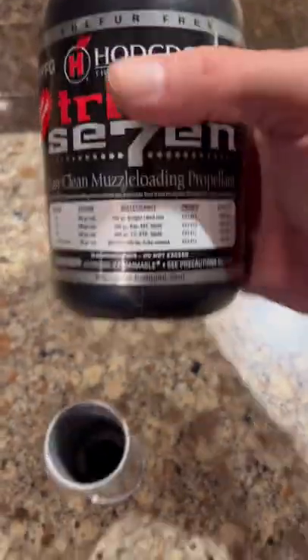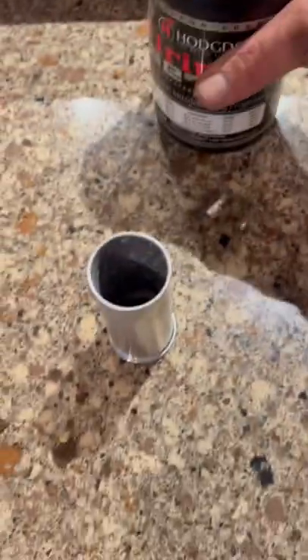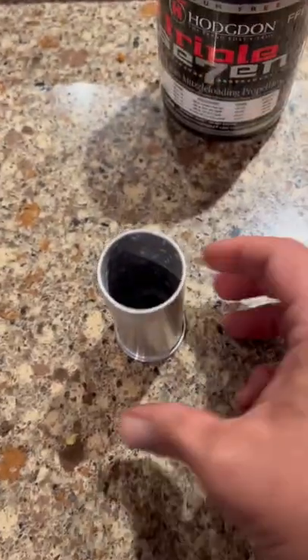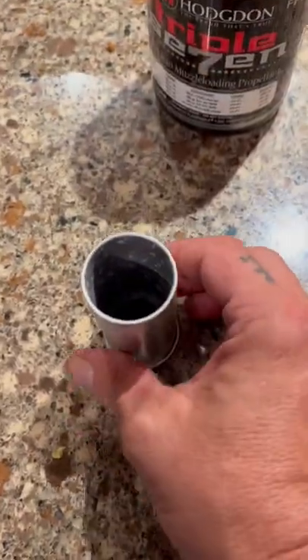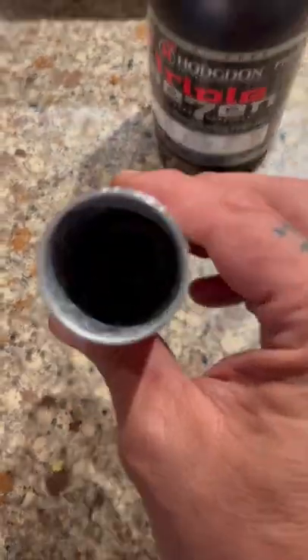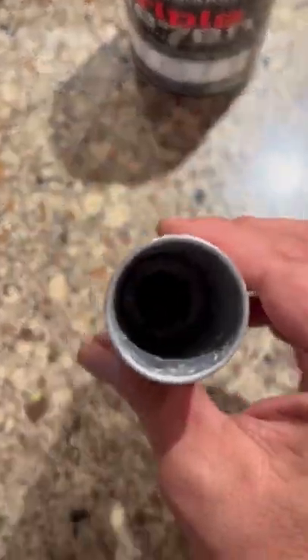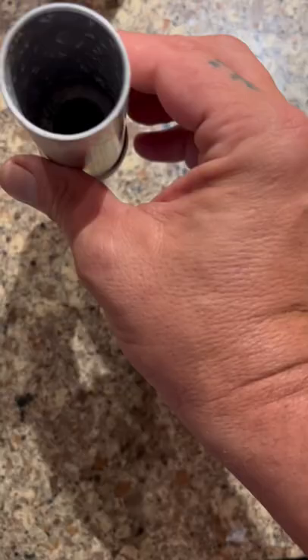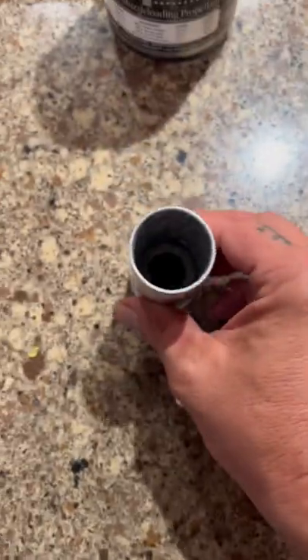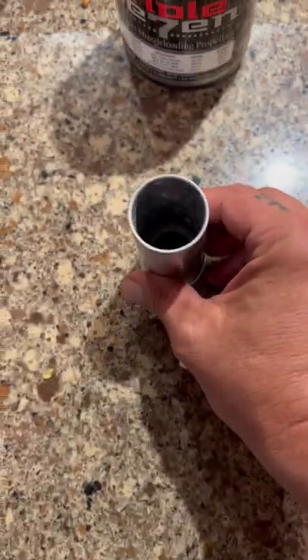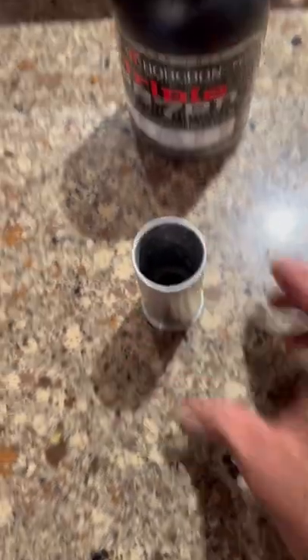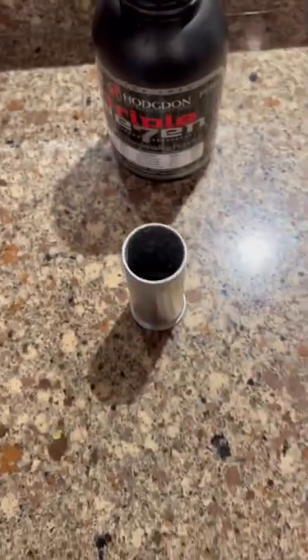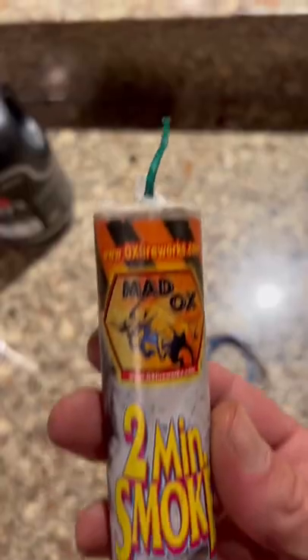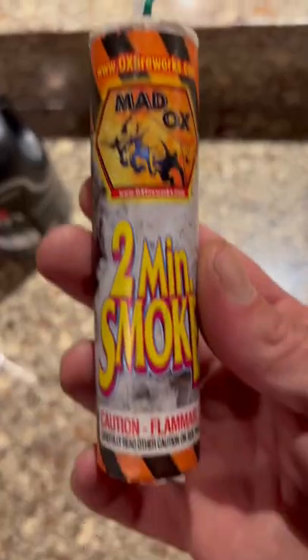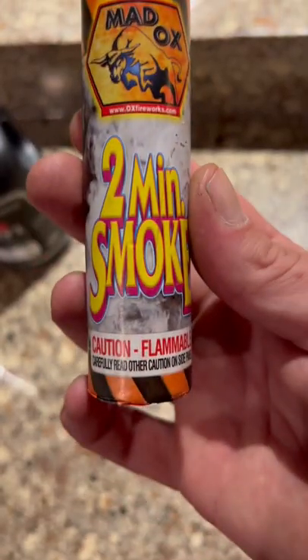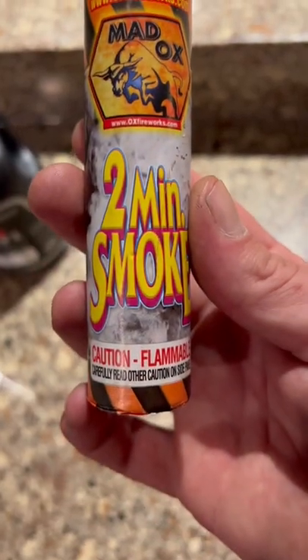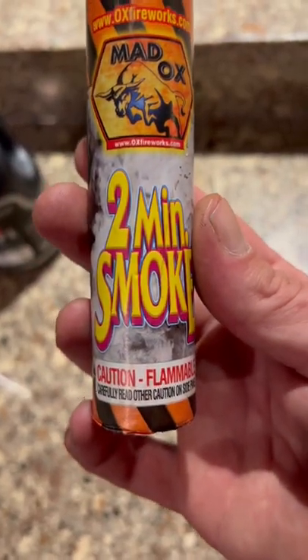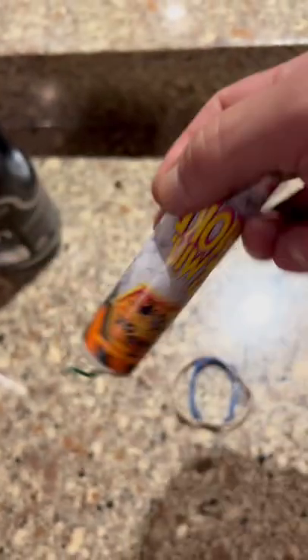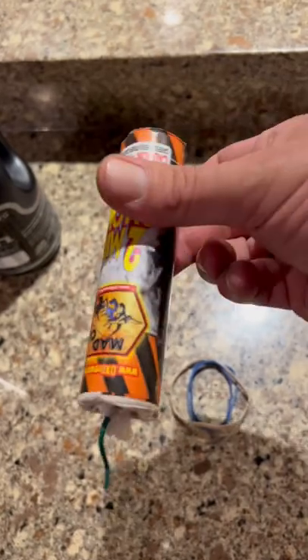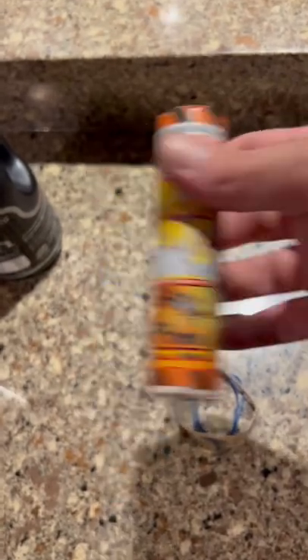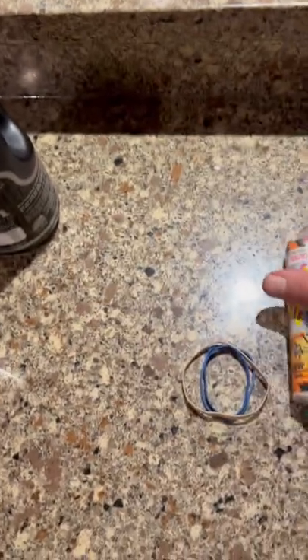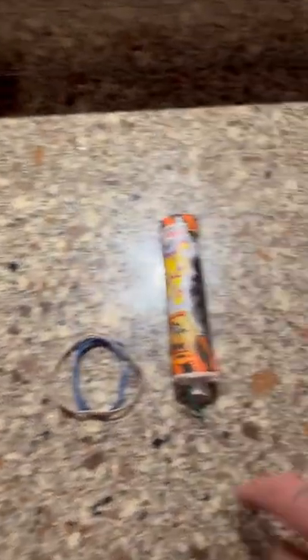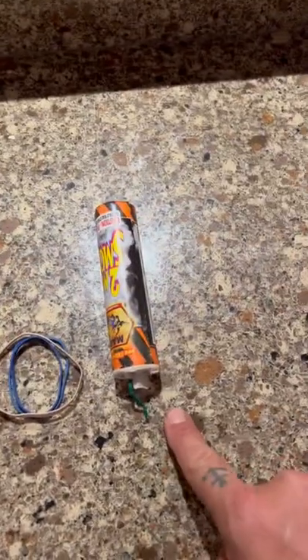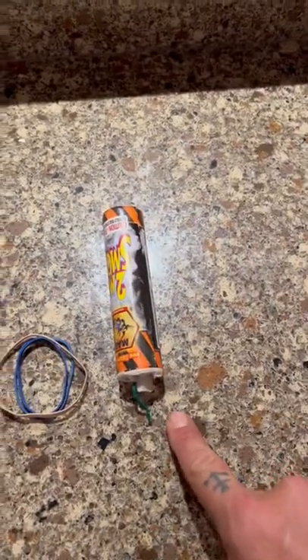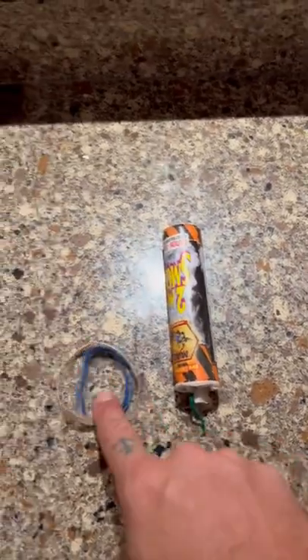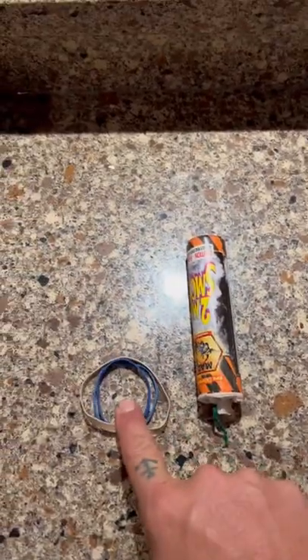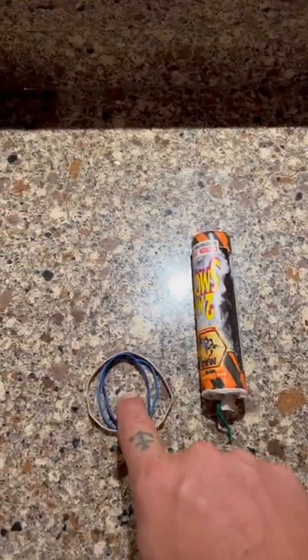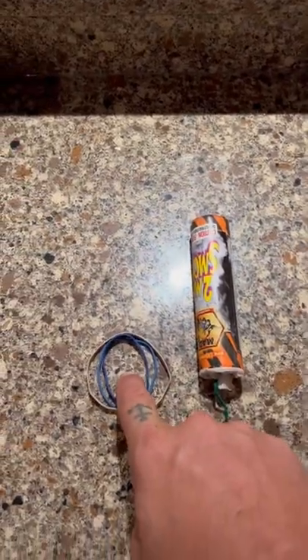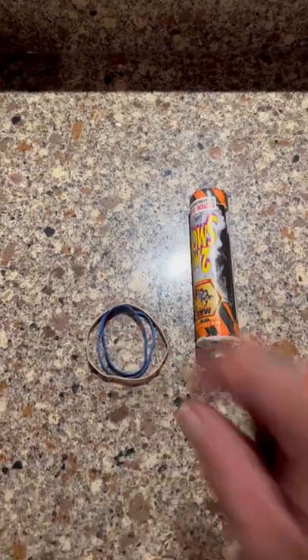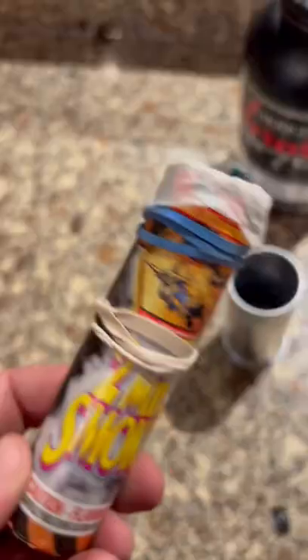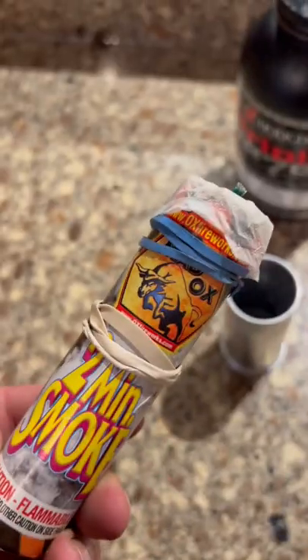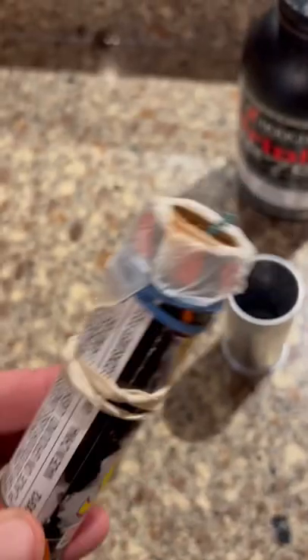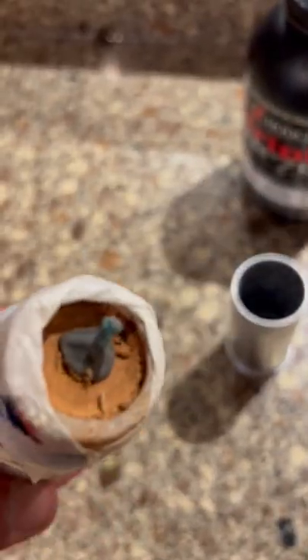I just added my fffg equivalent — you can't see it in there but it's in there. We're going to use this commercial smoke bomb. We're going to cut the fuse and wrap it with some rubber bands. Here it is all modified.